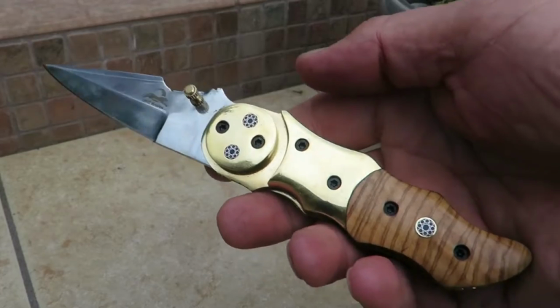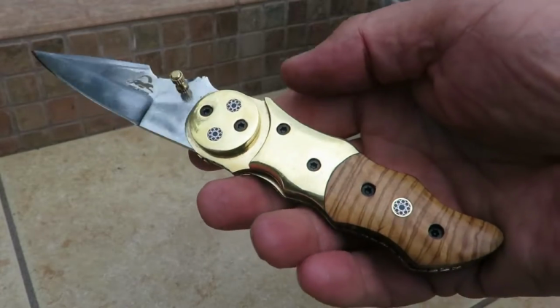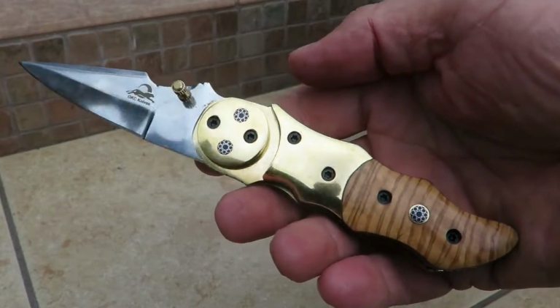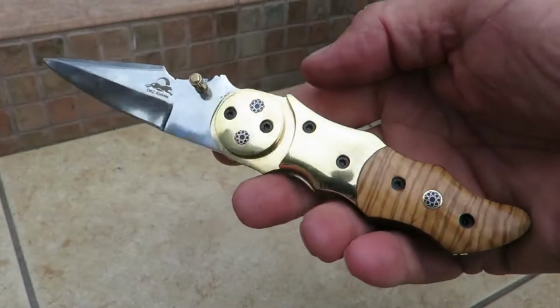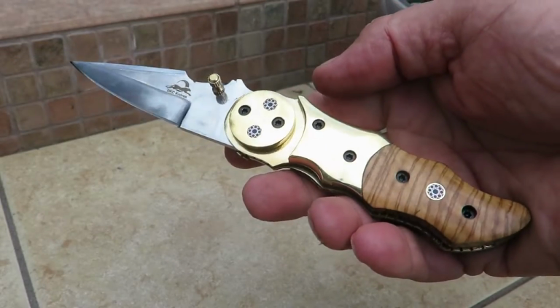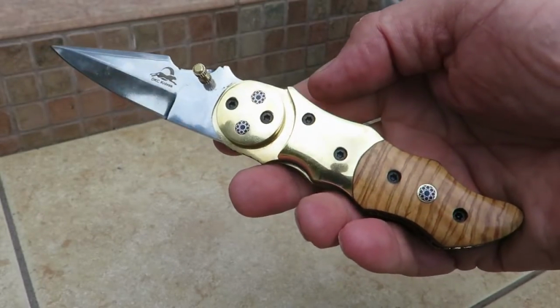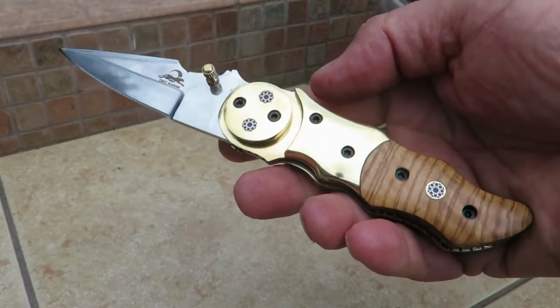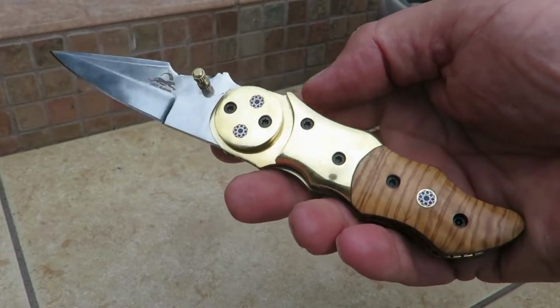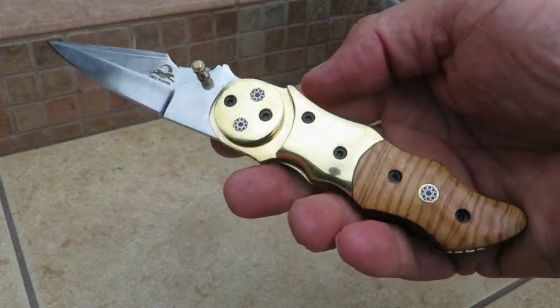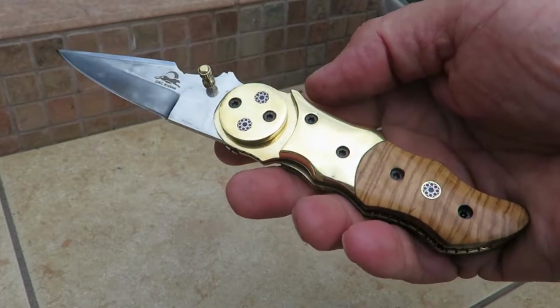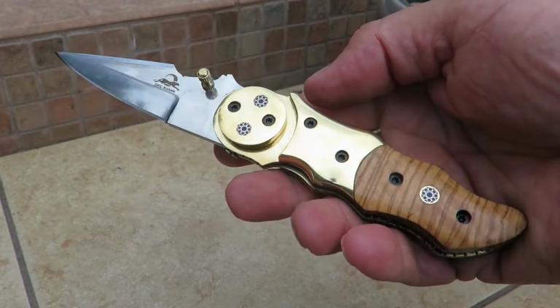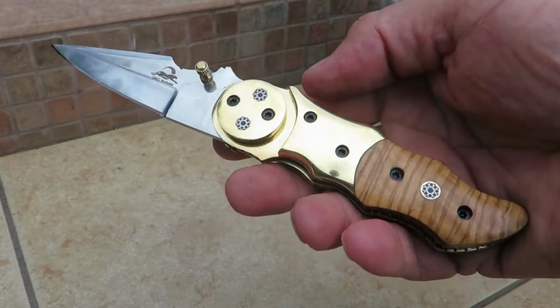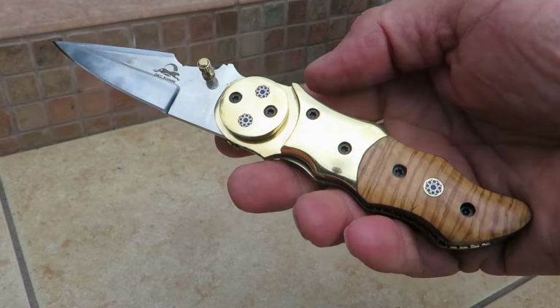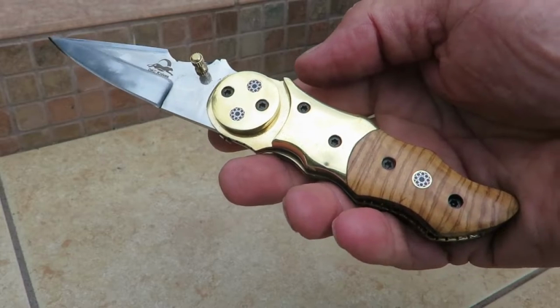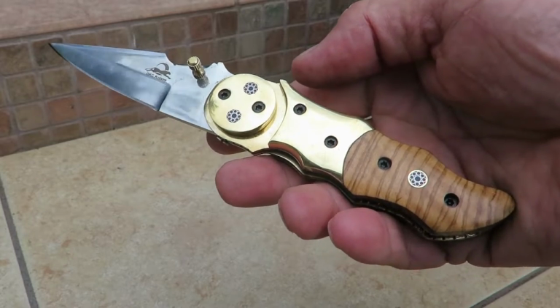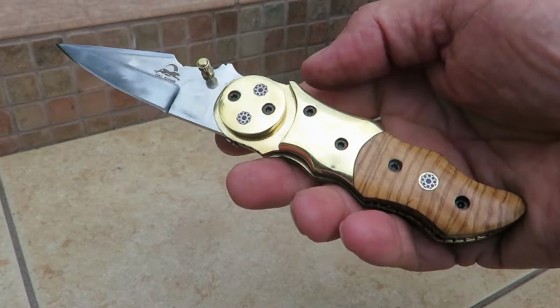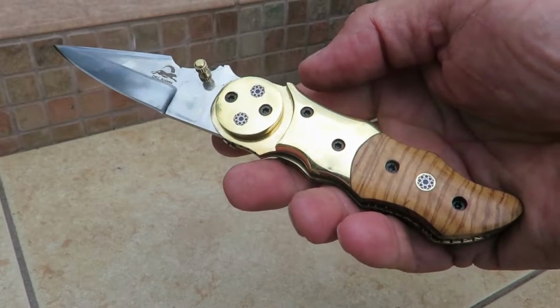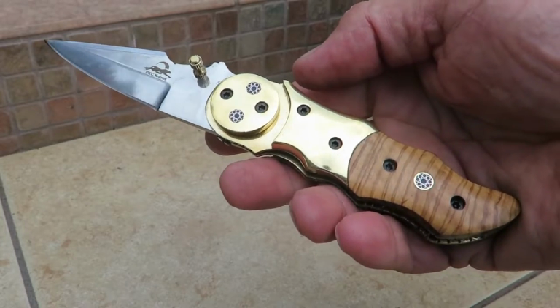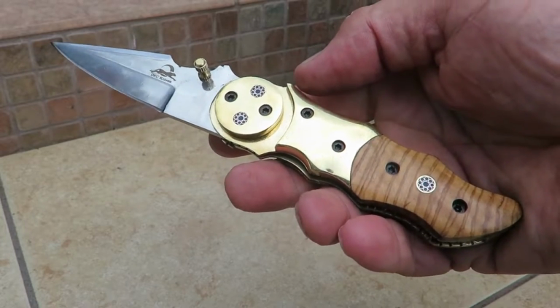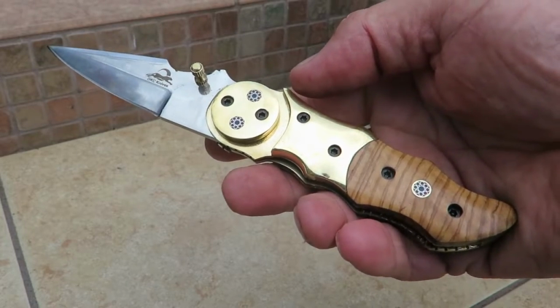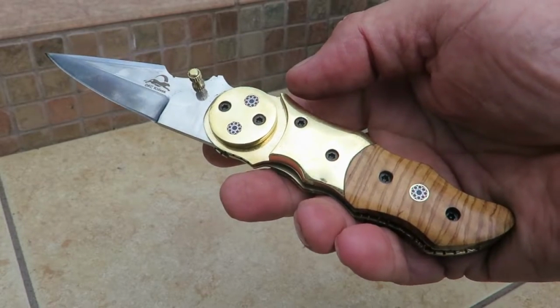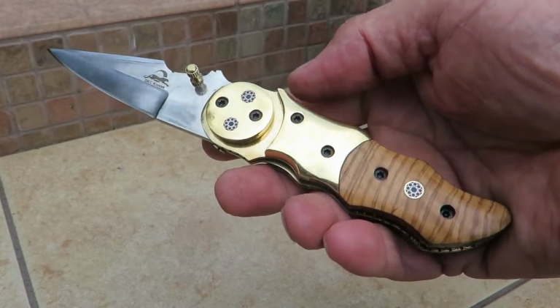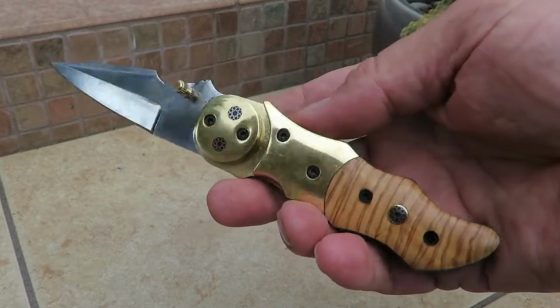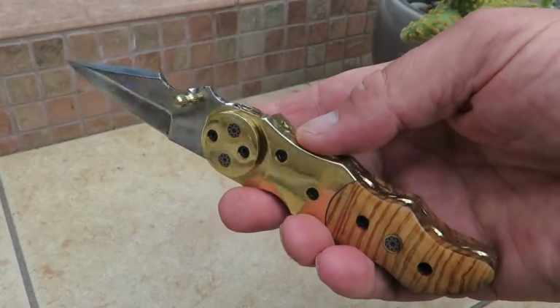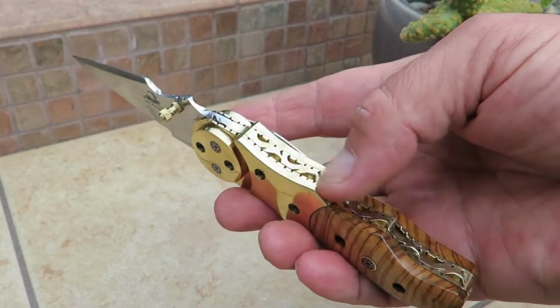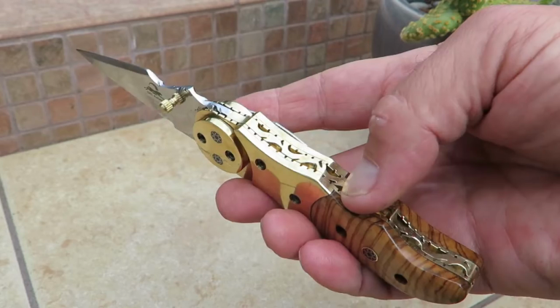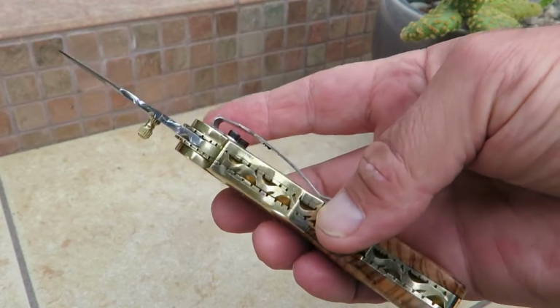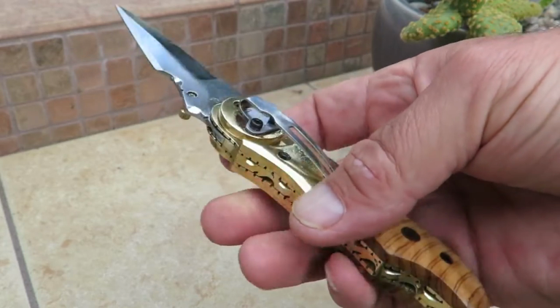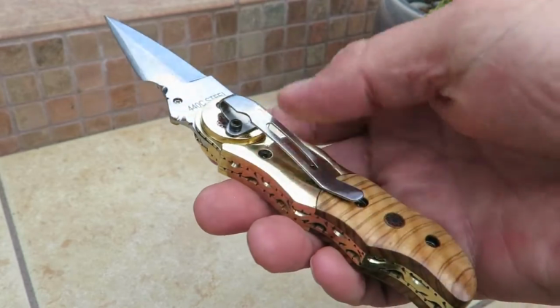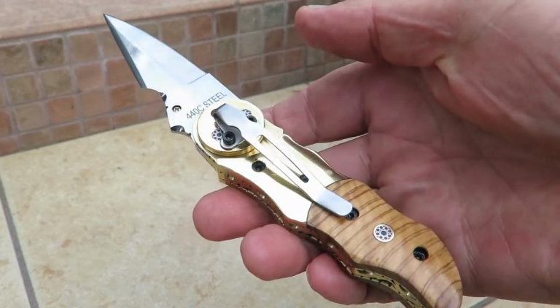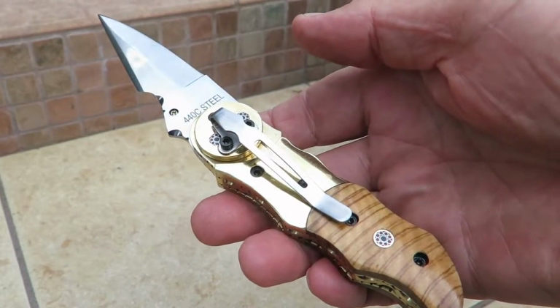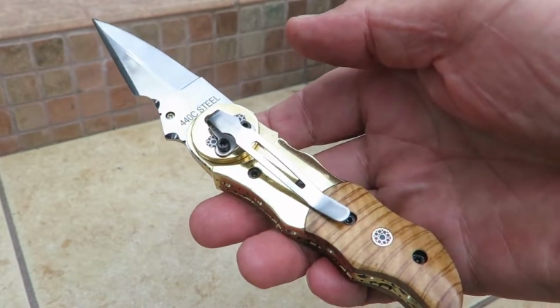Hi, this is Paul with DKC Knives. You're looking at another beautiful piece. This is the Galaxy in stunning 440C high polish stainless steel. This is a very unique knife, and this is the pocket clip version.